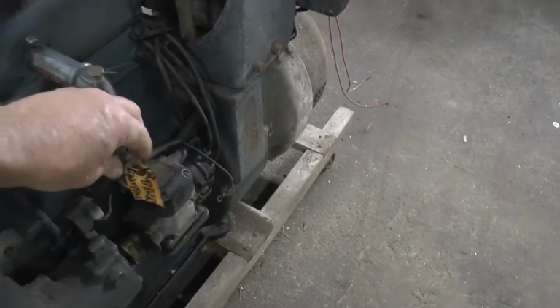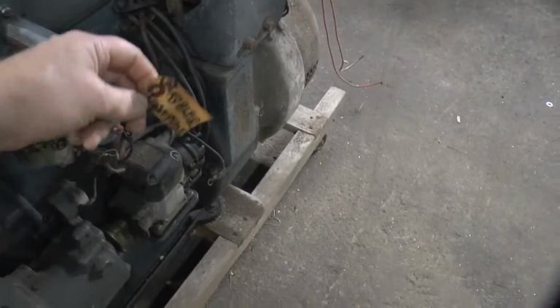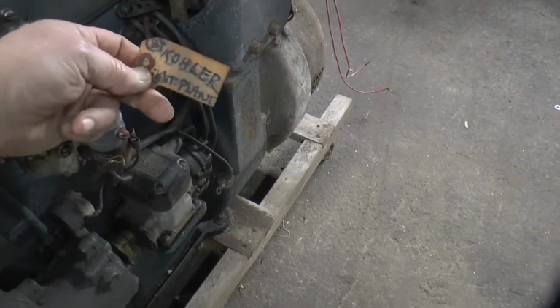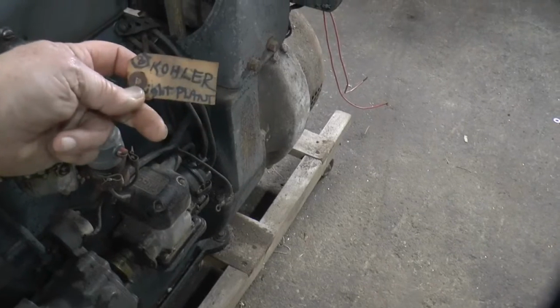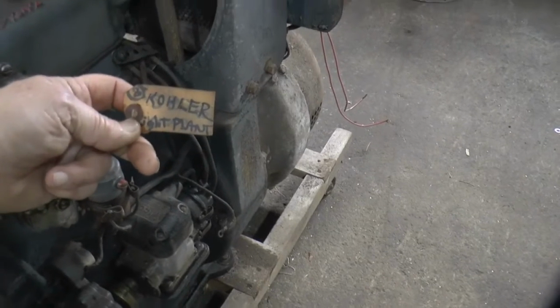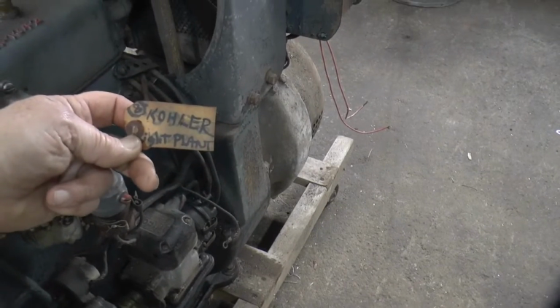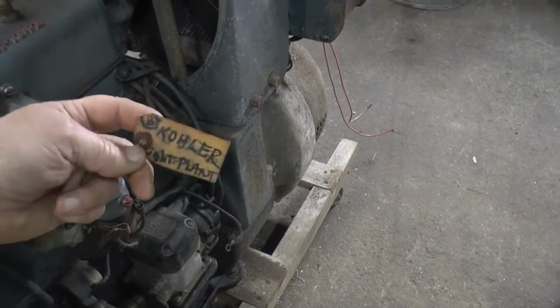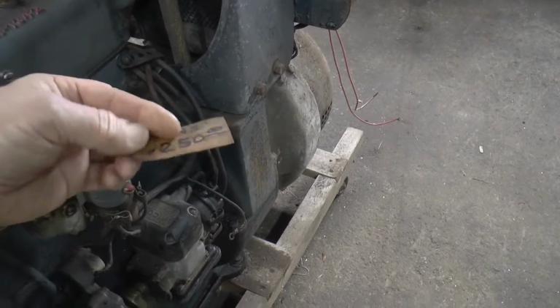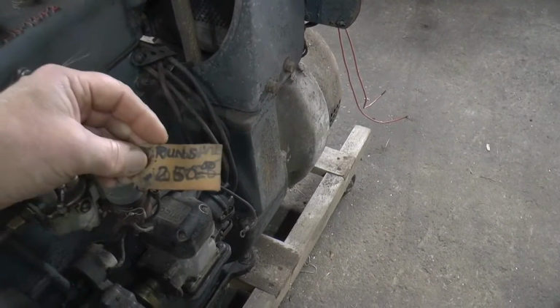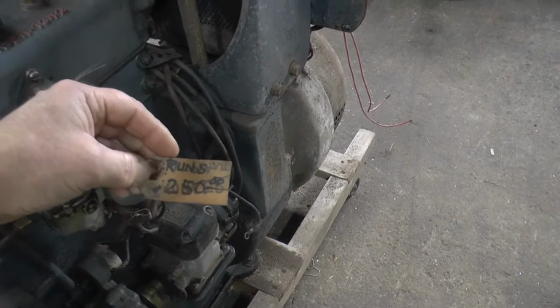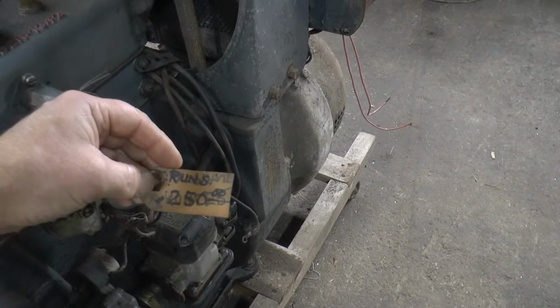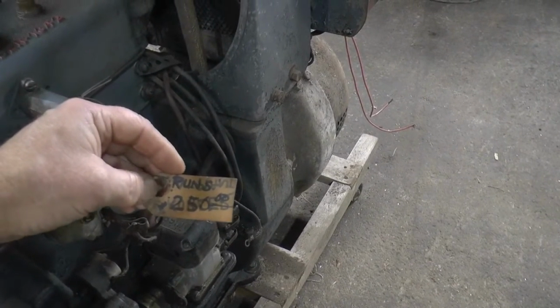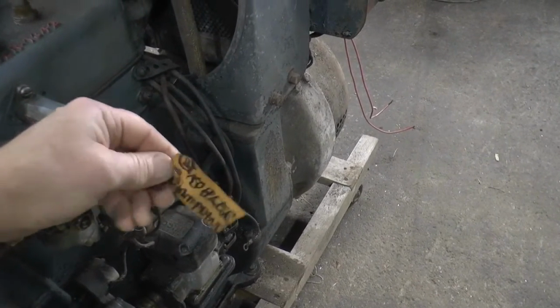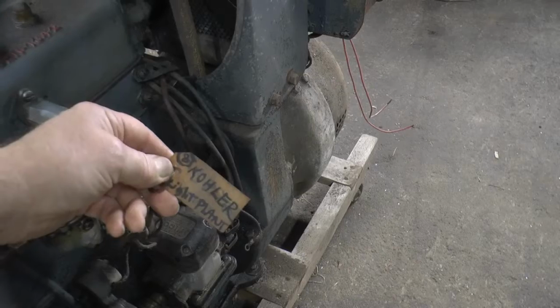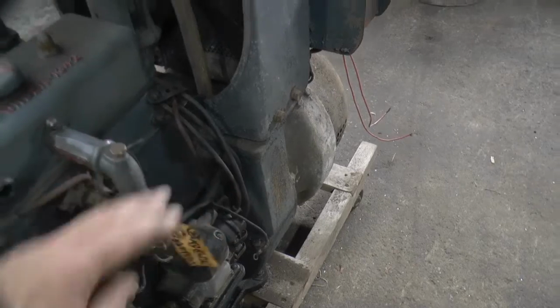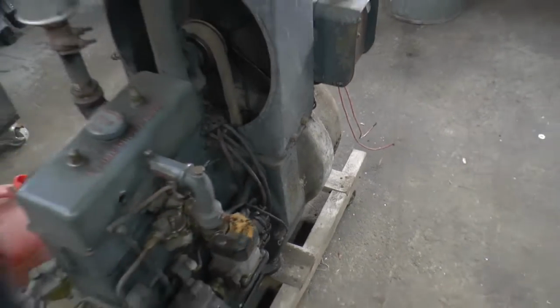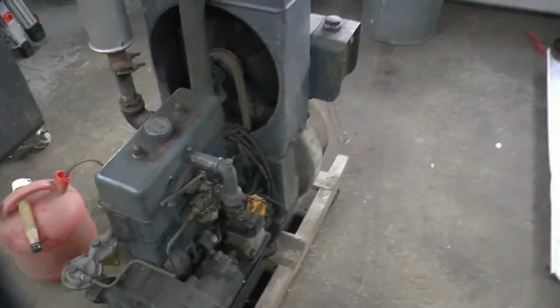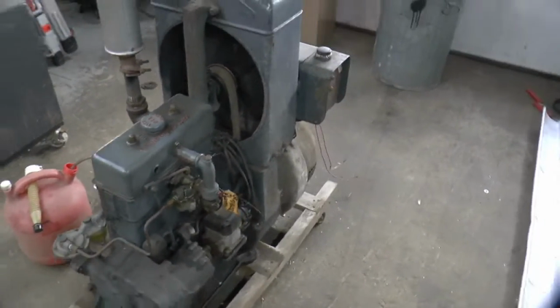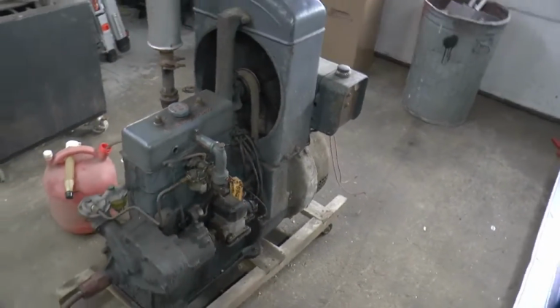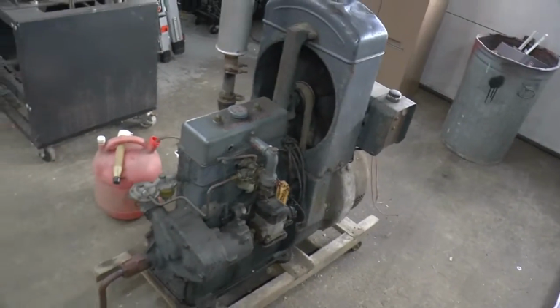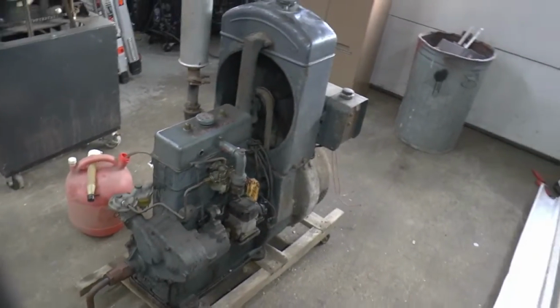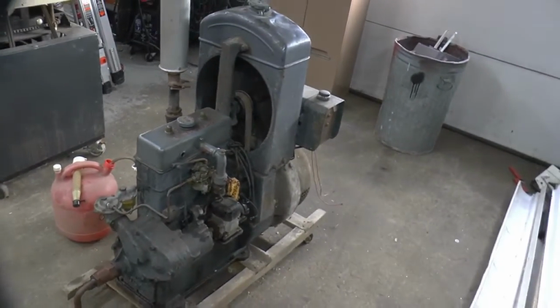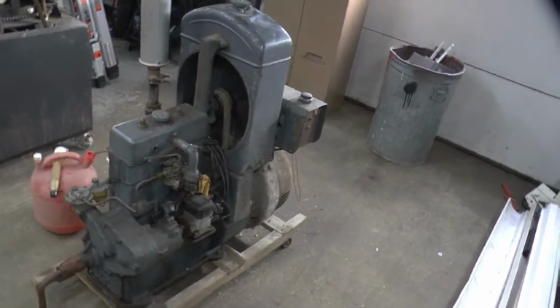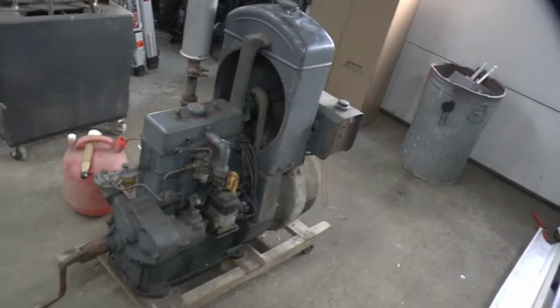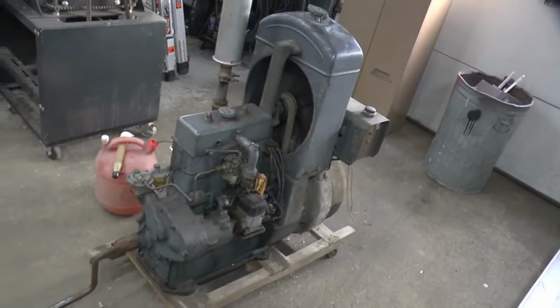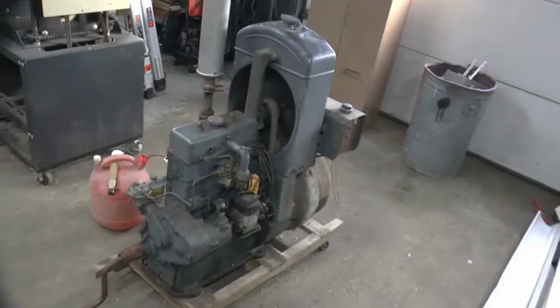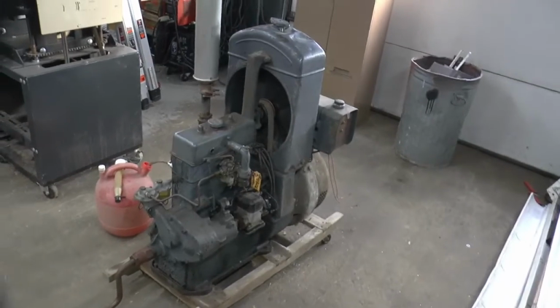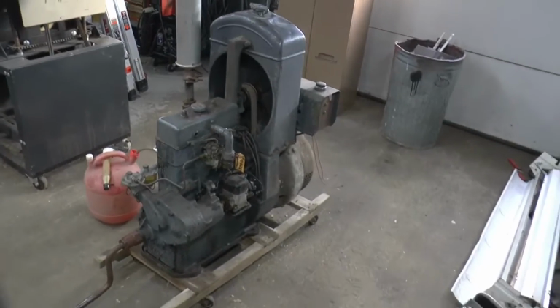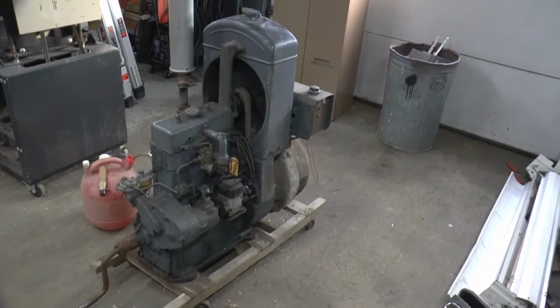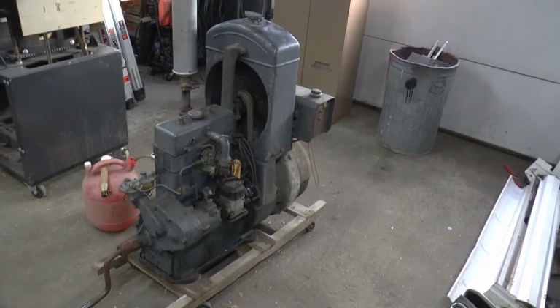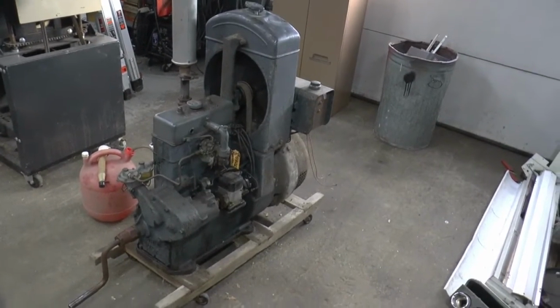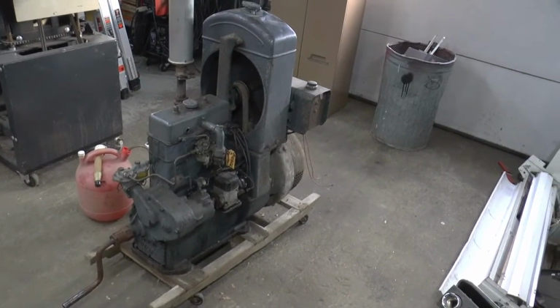Still got the tag on it — it says Kohler Light Plant. Runs $250. You know me, I didn't pay $250, that's for sure. So anyway, I wound up with it.